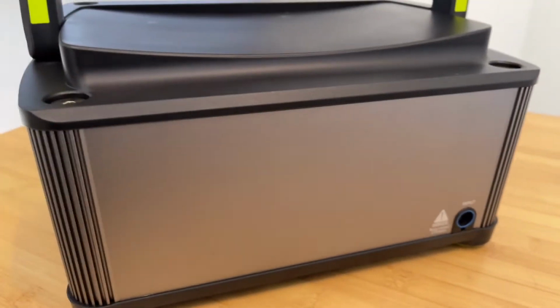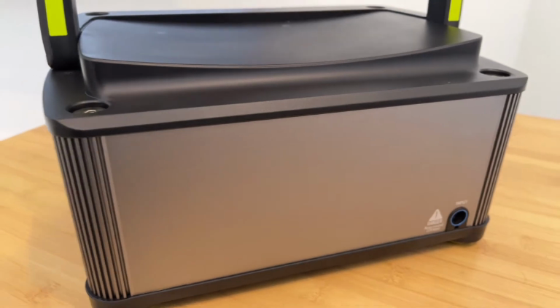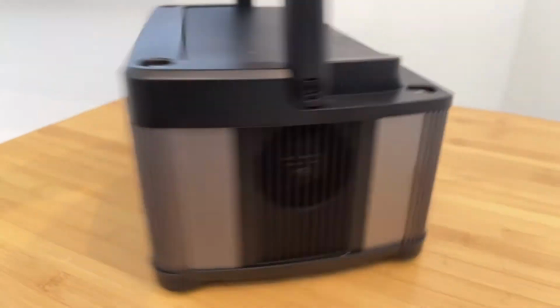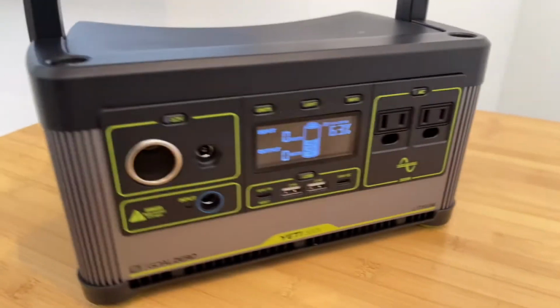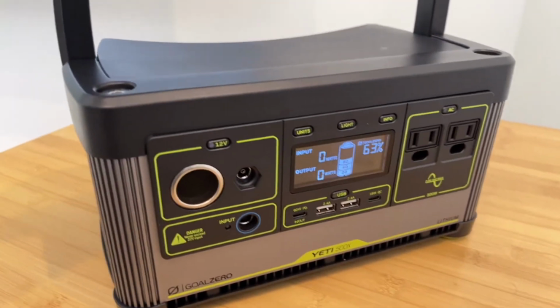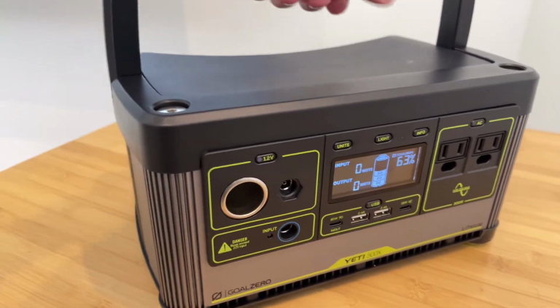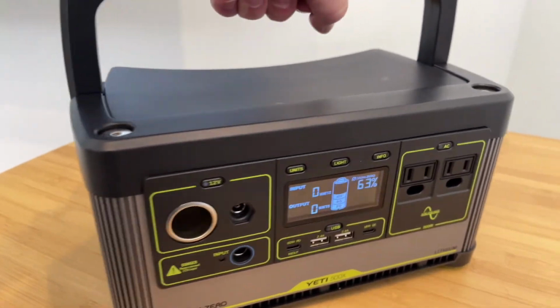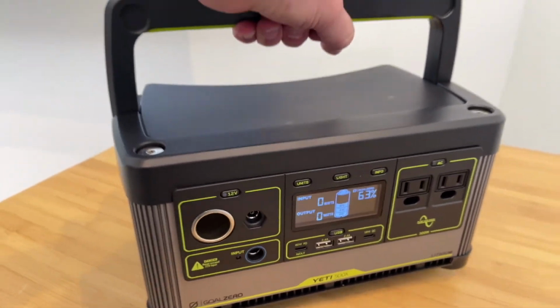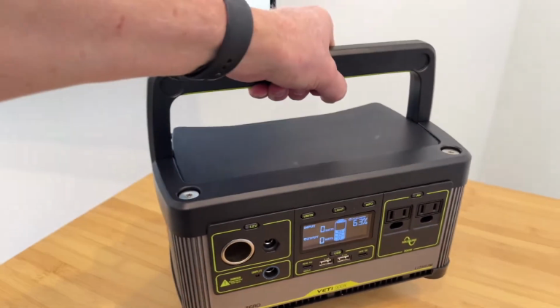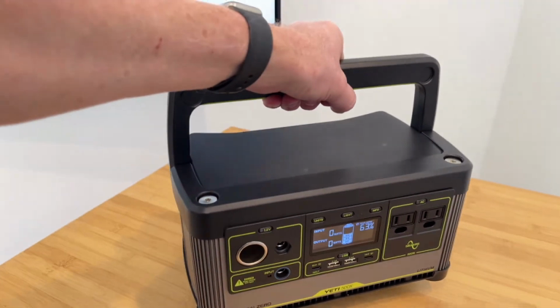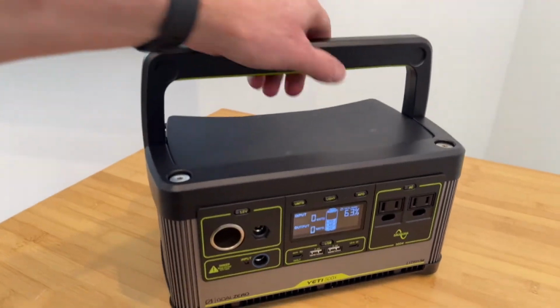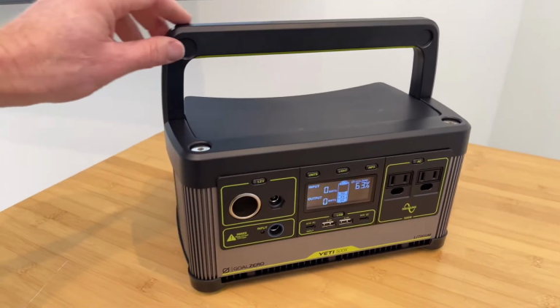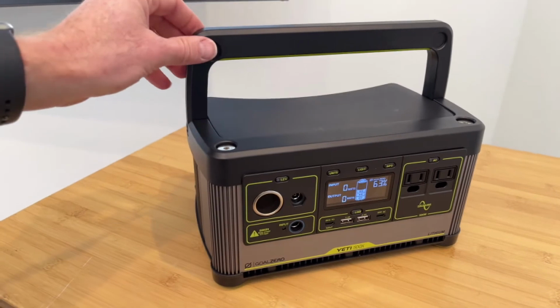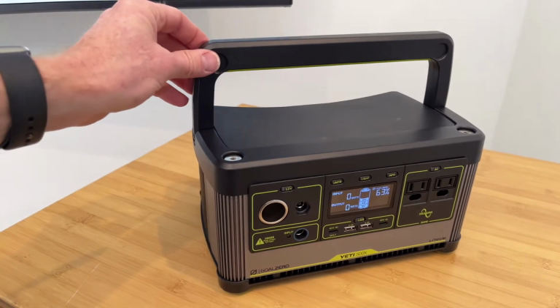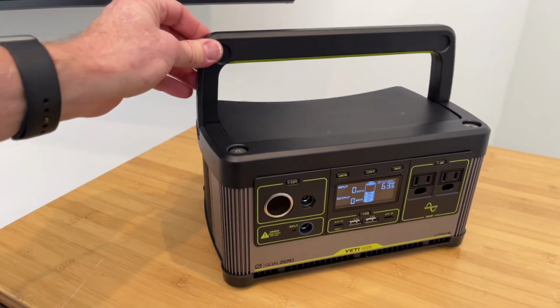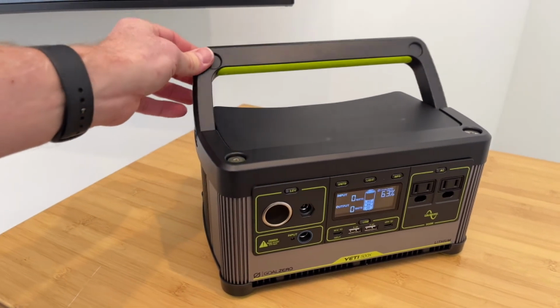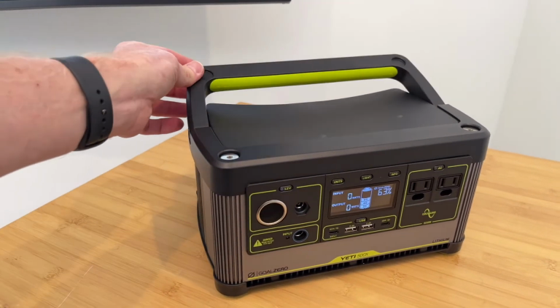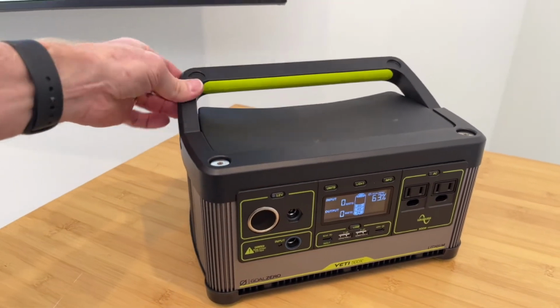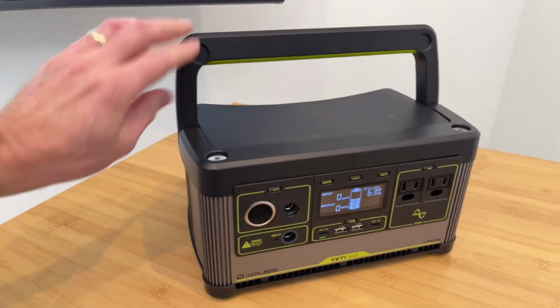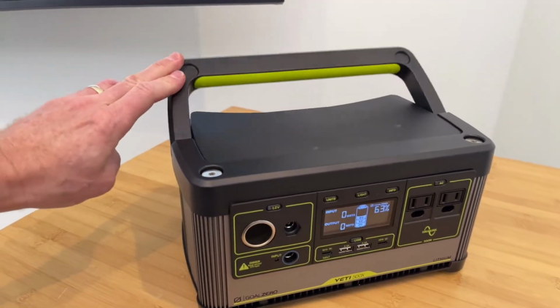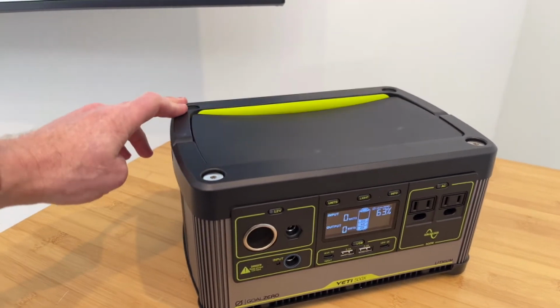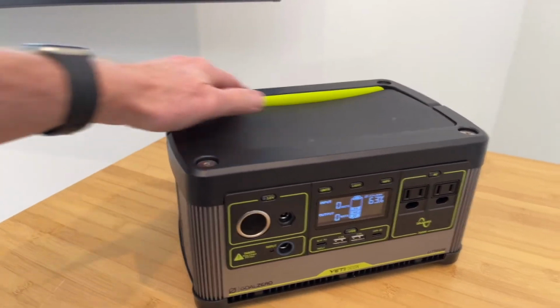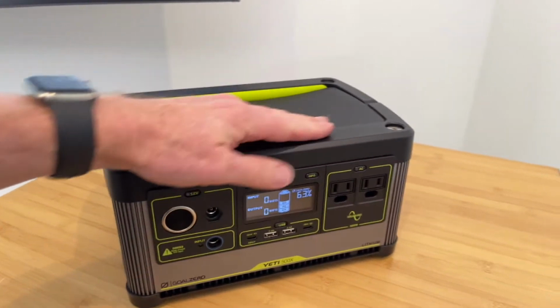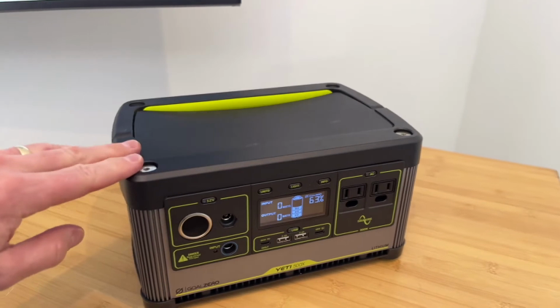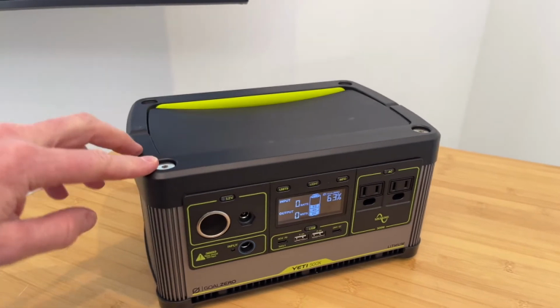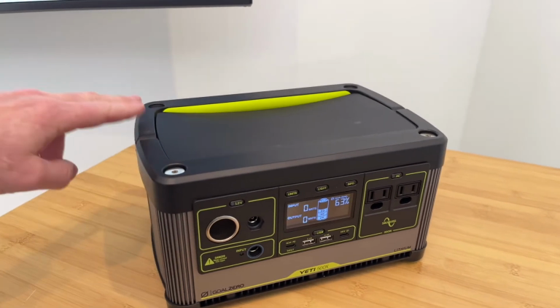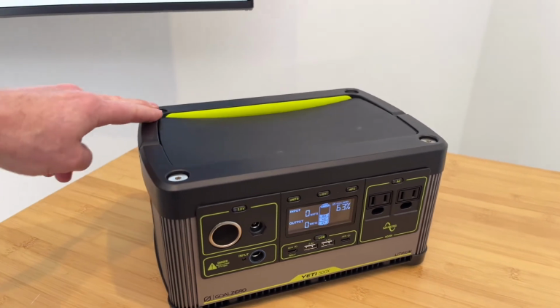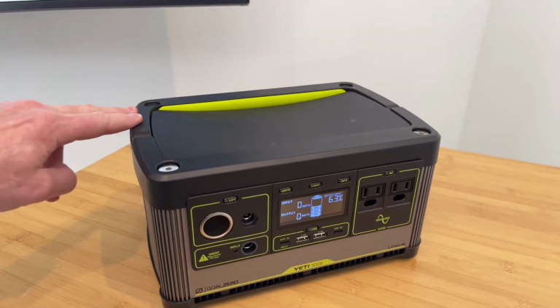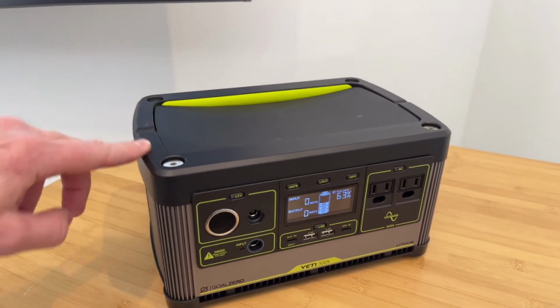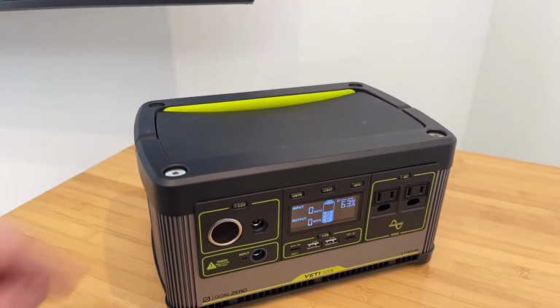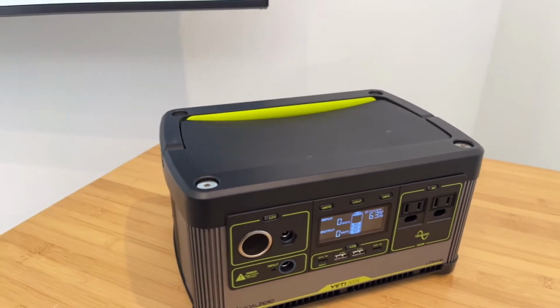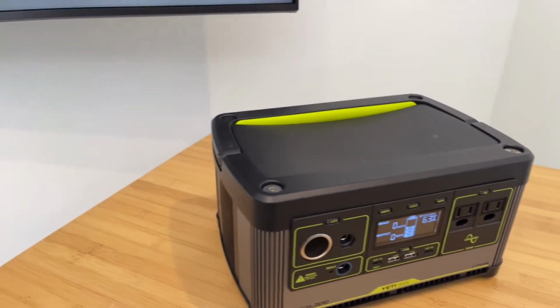It all comes in a very lightweight 12.9-pound unit with a flip-down handle, also allowing for these units to be stacked on top of one another.